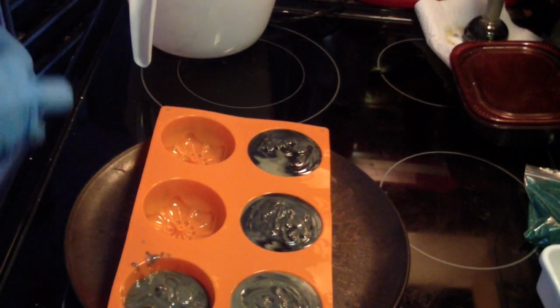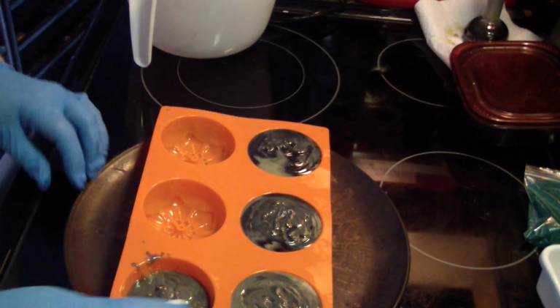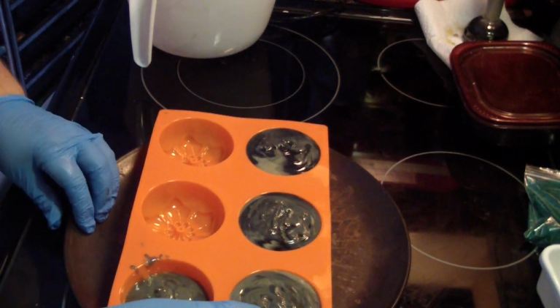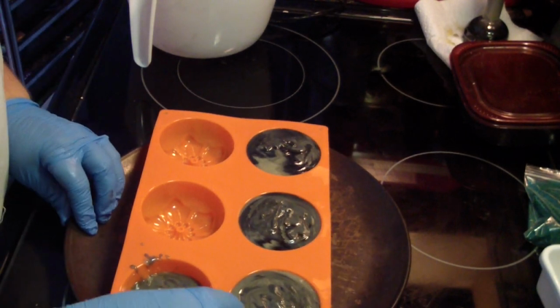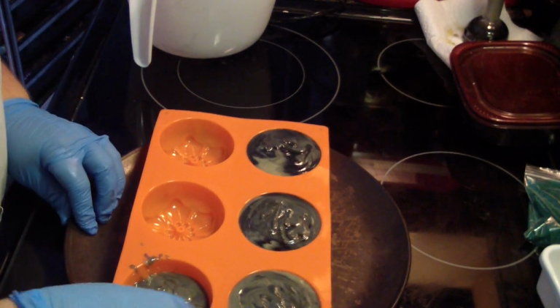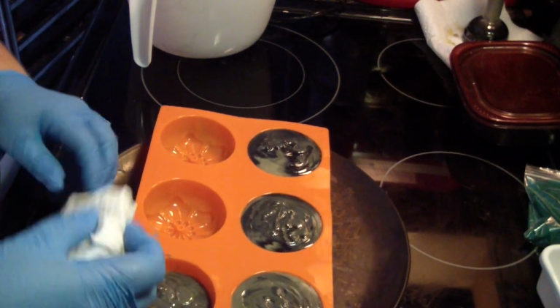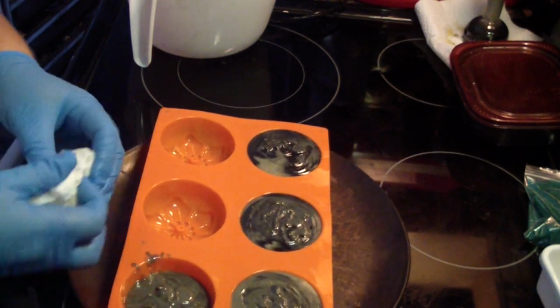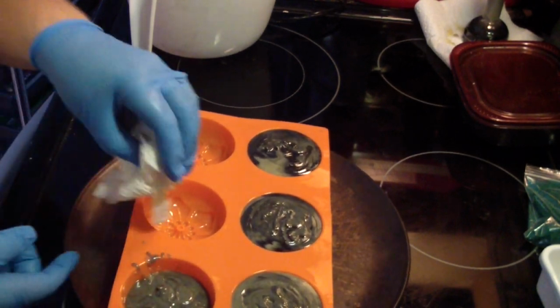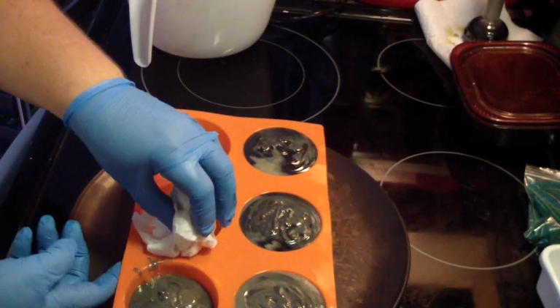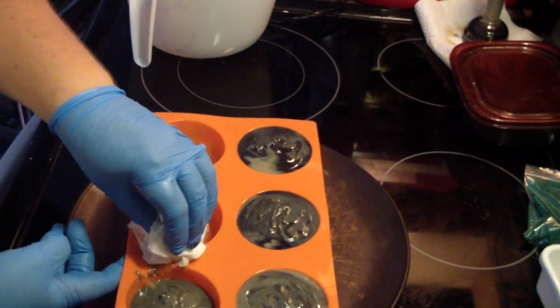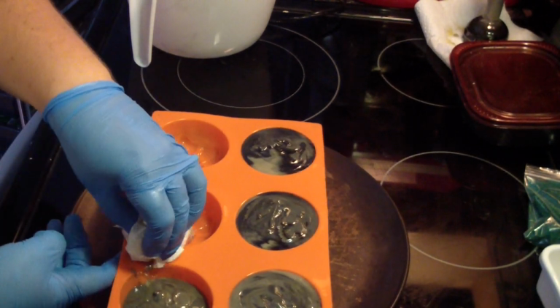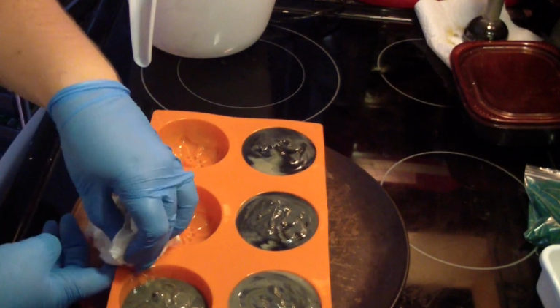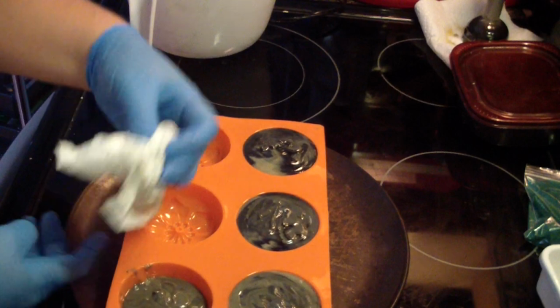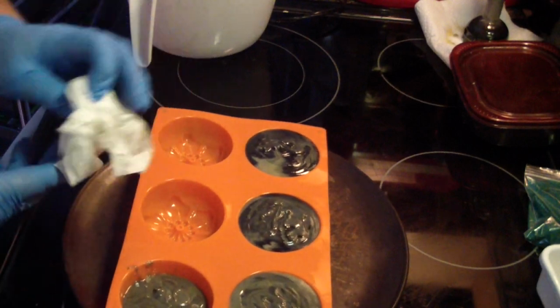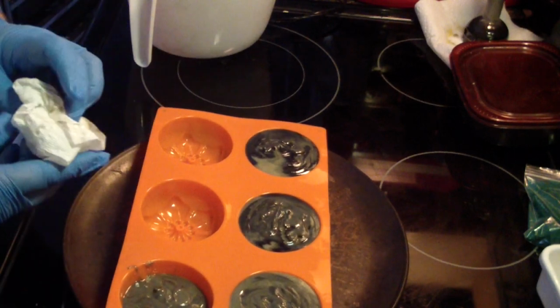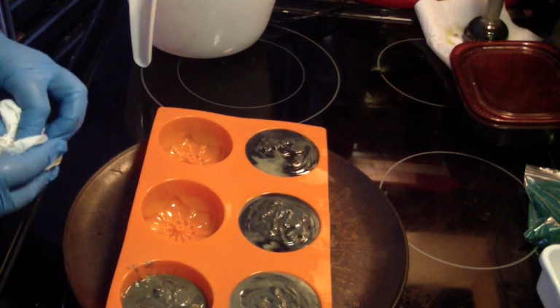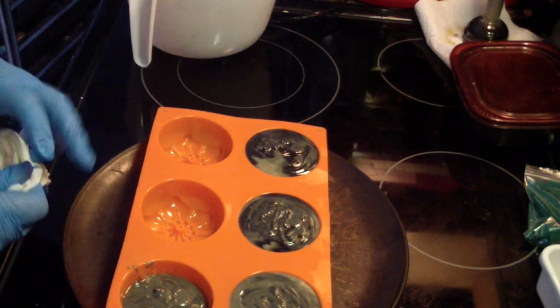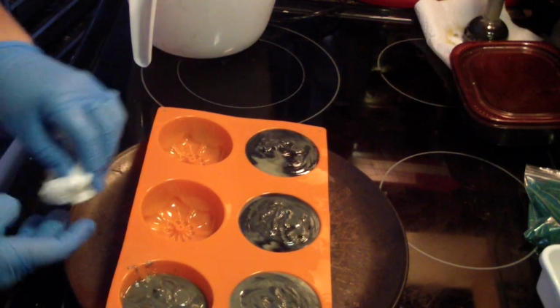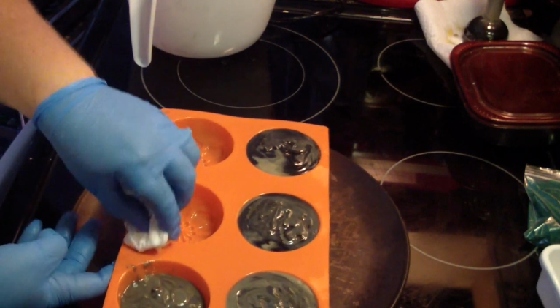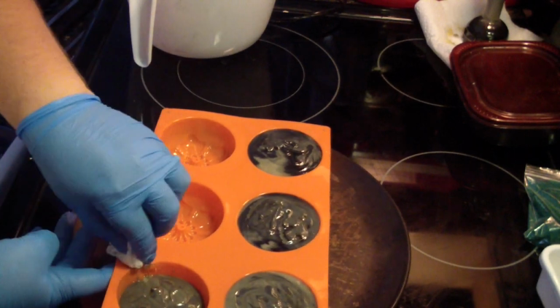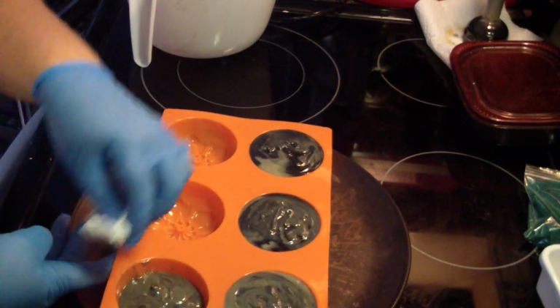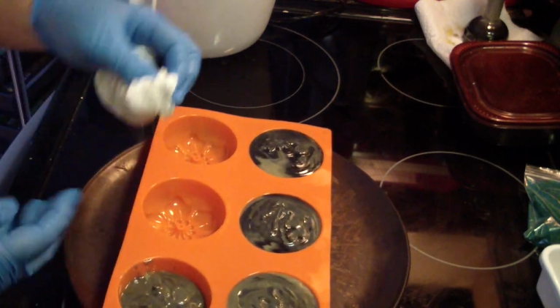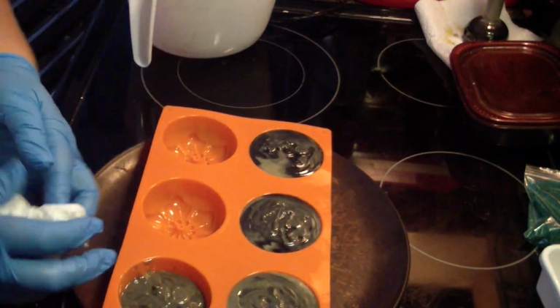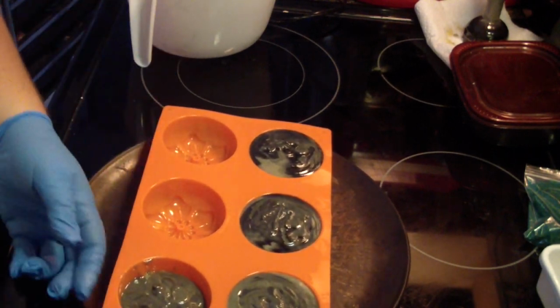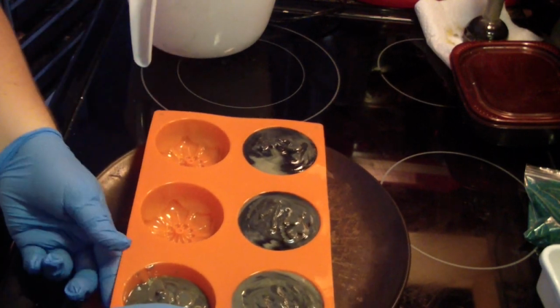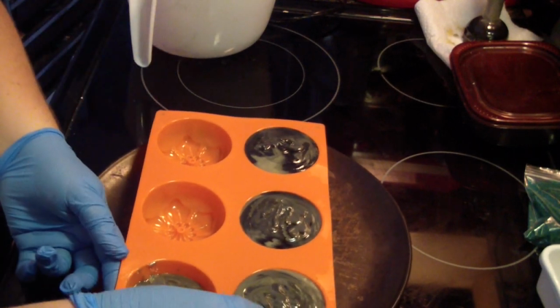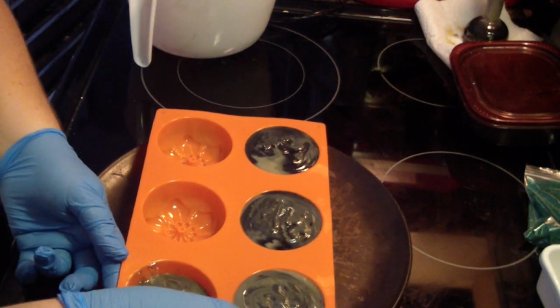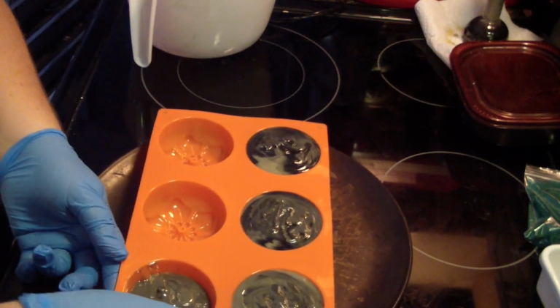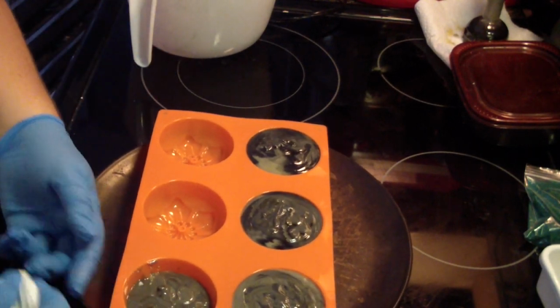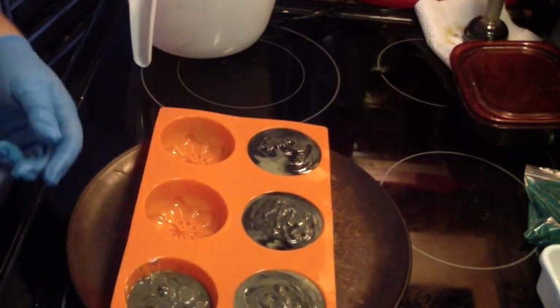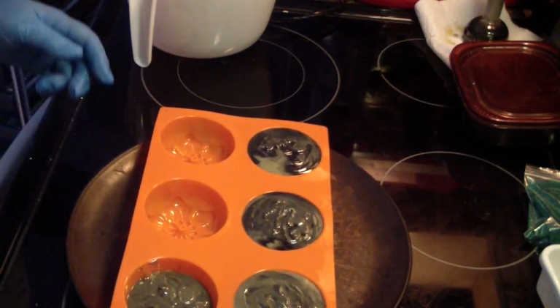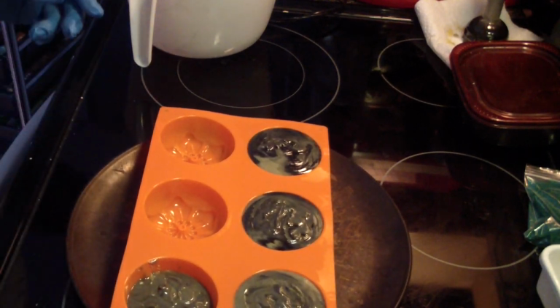Alright guys, I'll bring you guys back when I unmold these, and I hope you like the new facial bars.